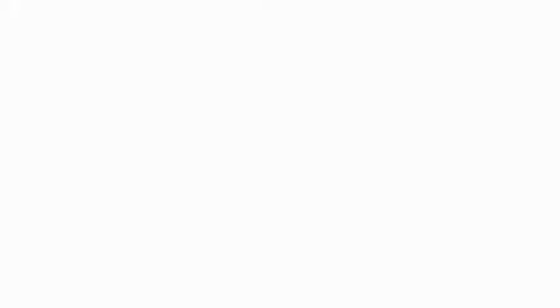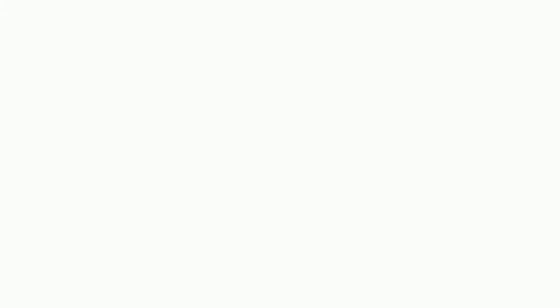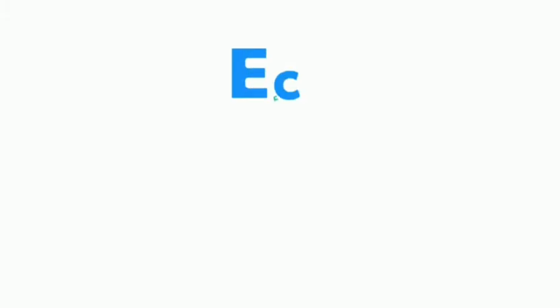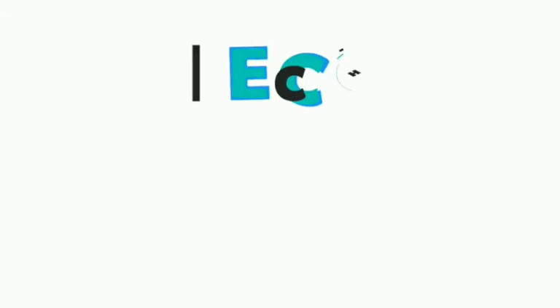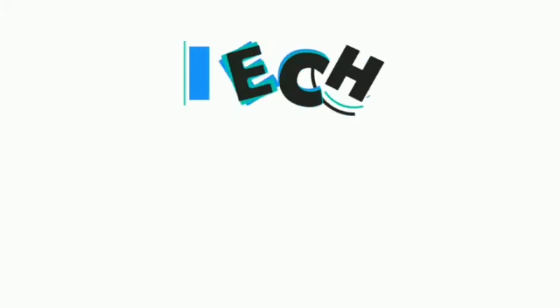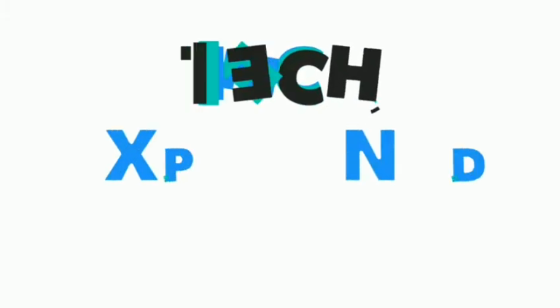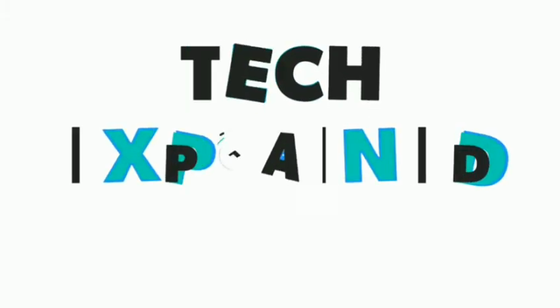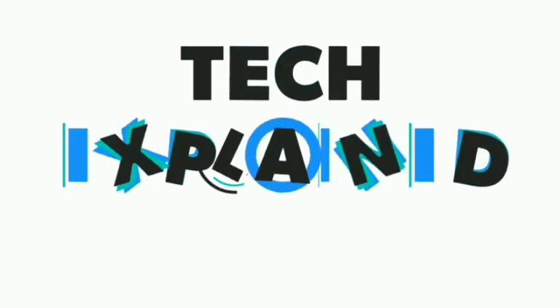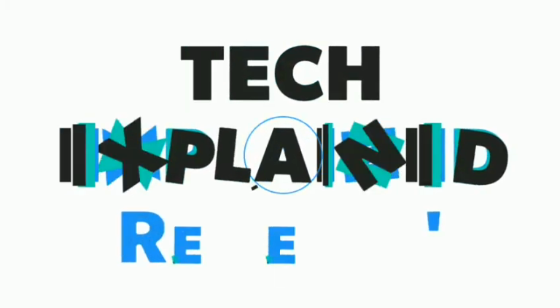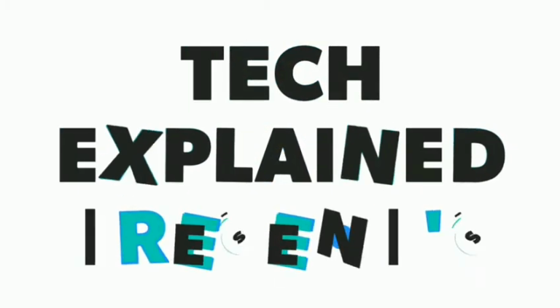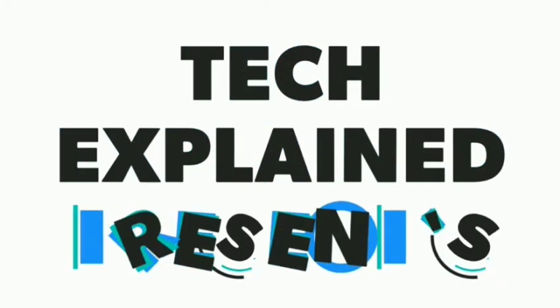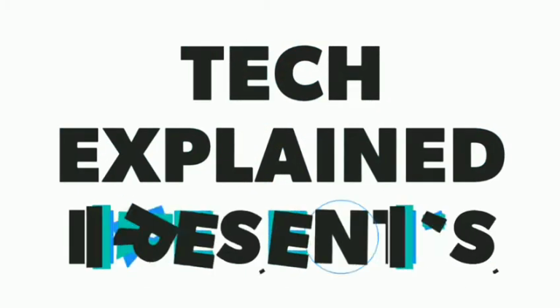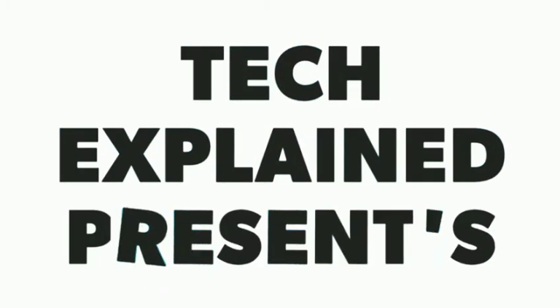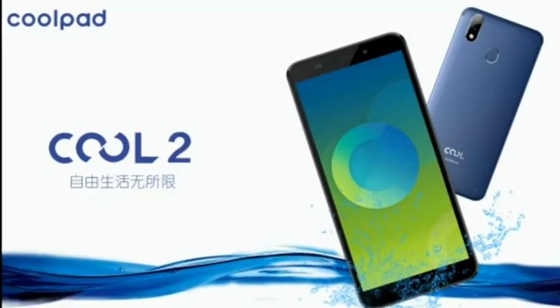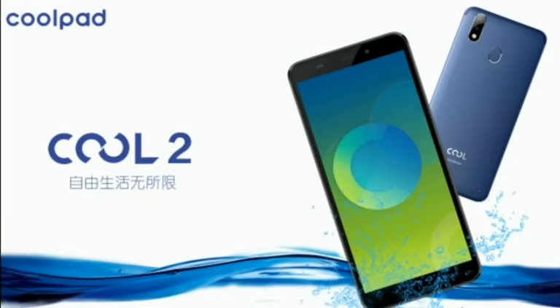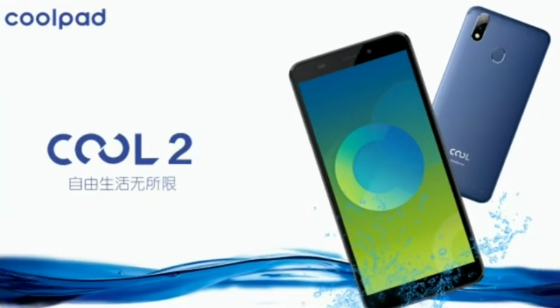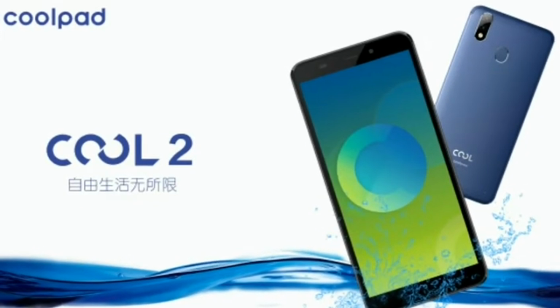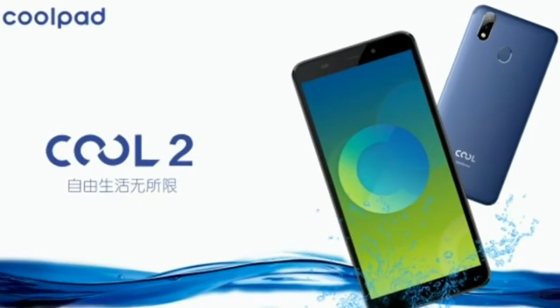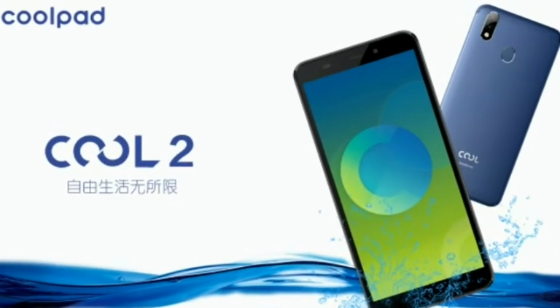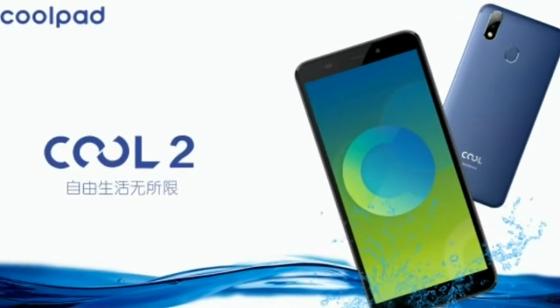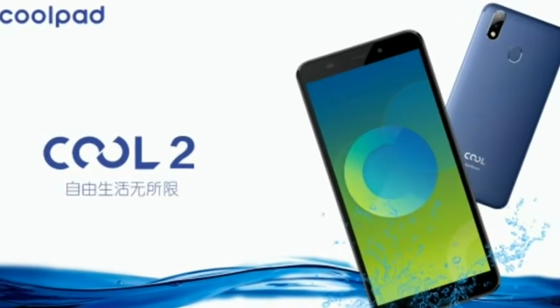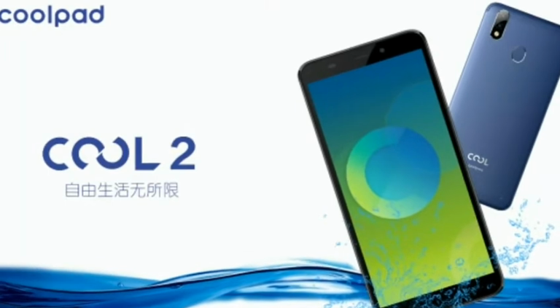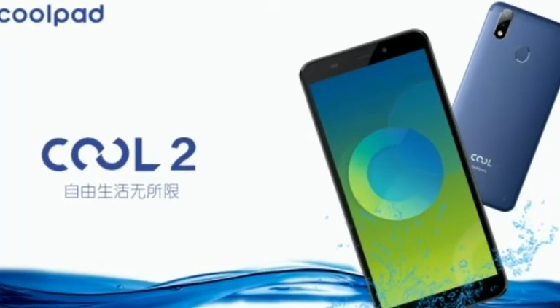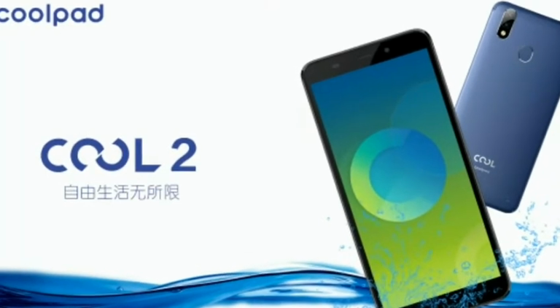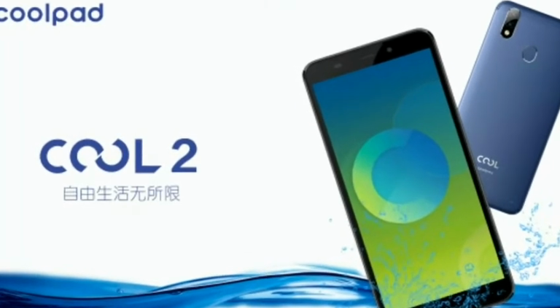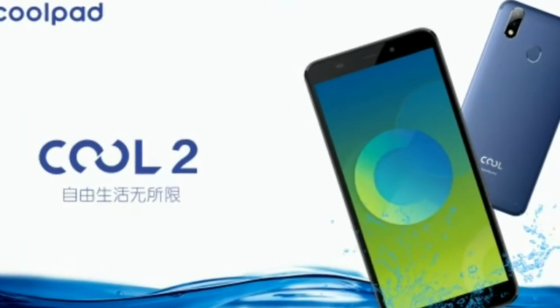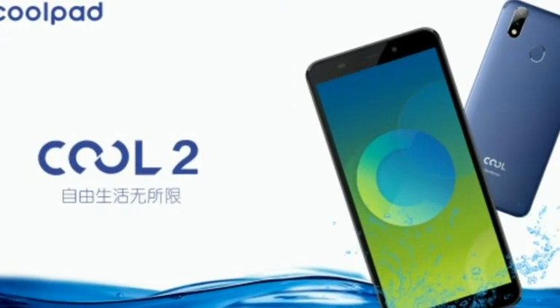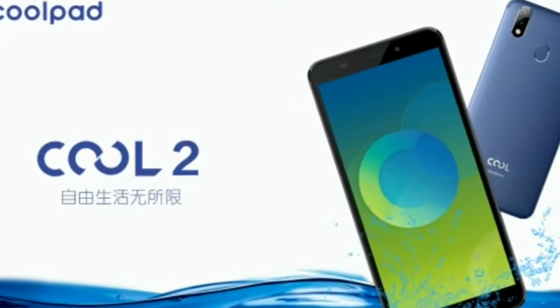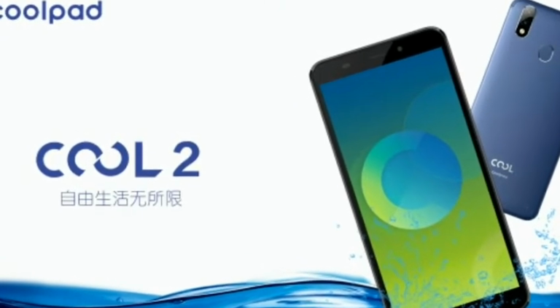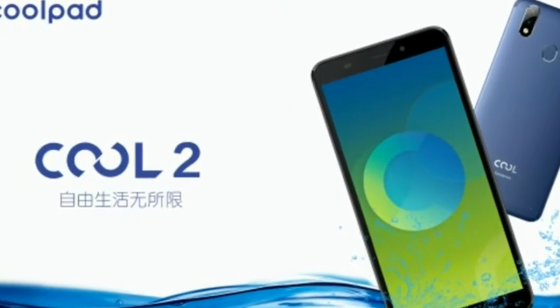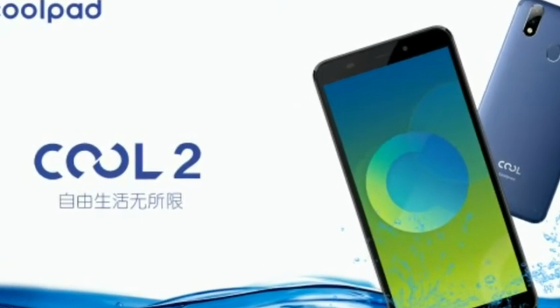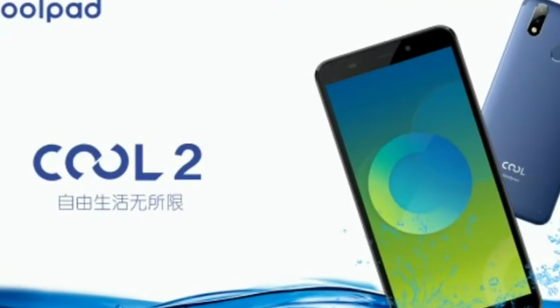Hello friends. Welcome to our channel Tech Explained. In this video we are going to talk about the launching of Coolpad Cool2. So stay tuned and let's start.